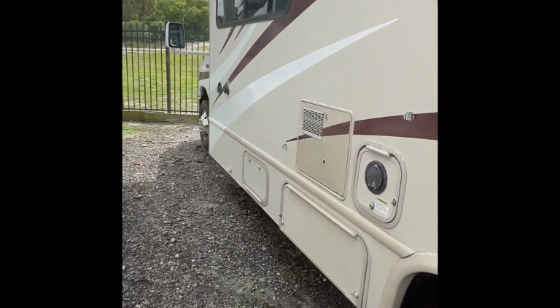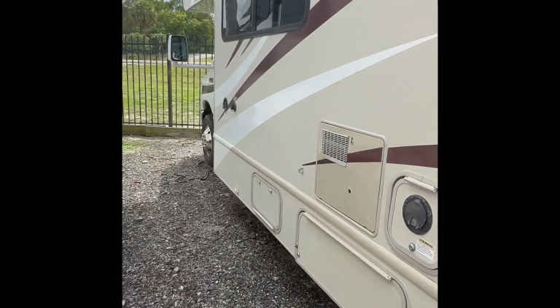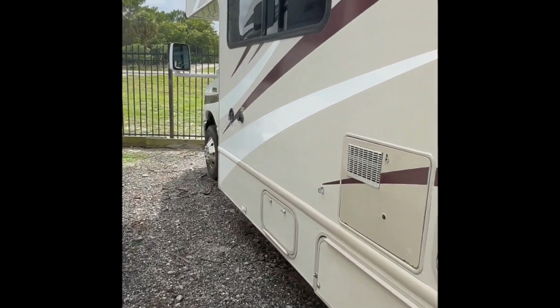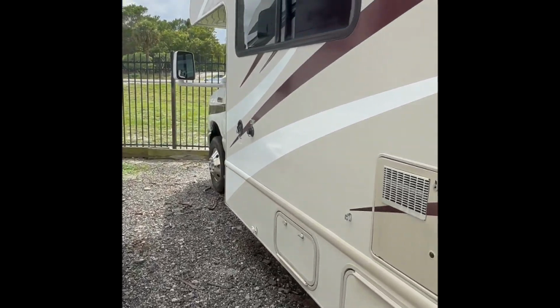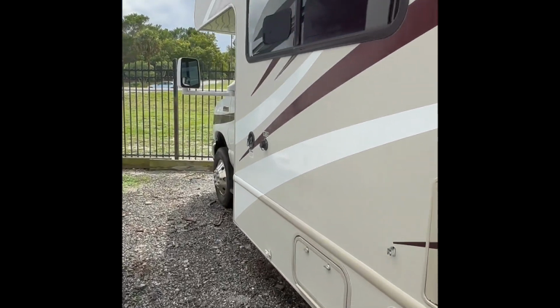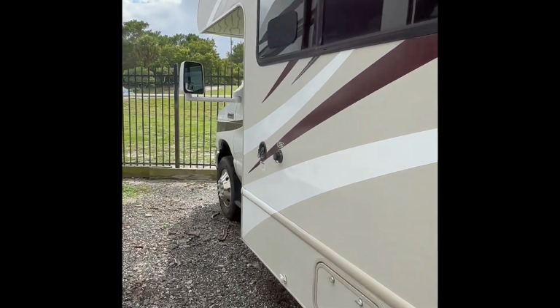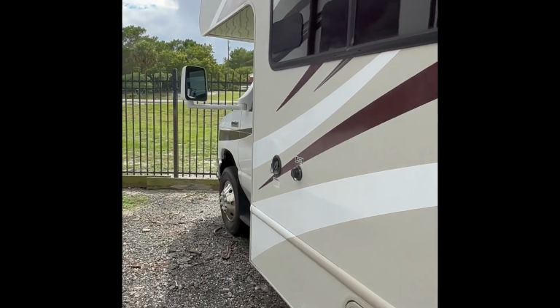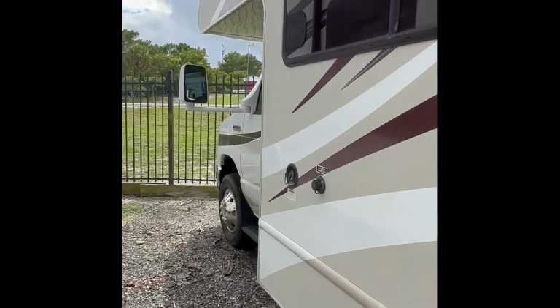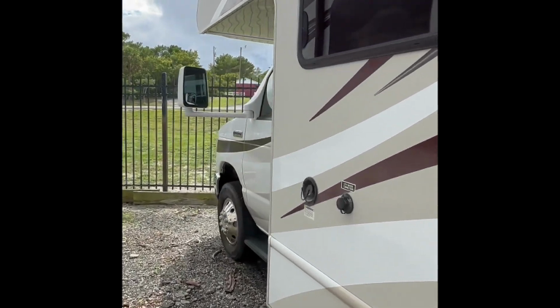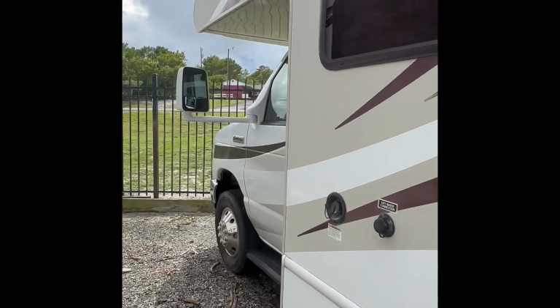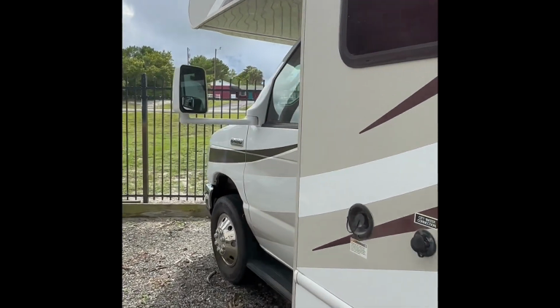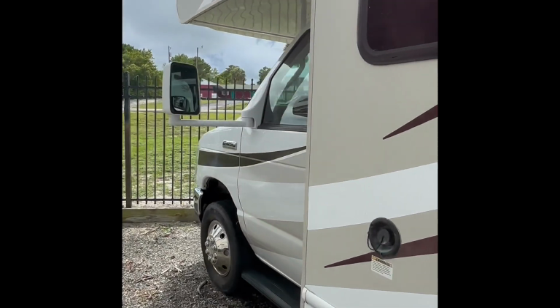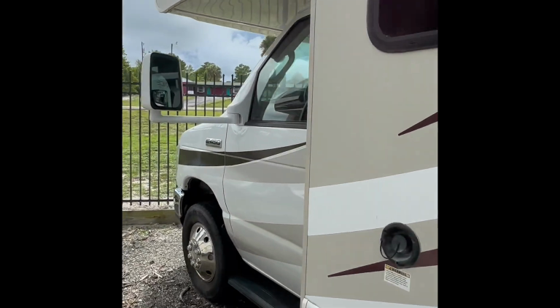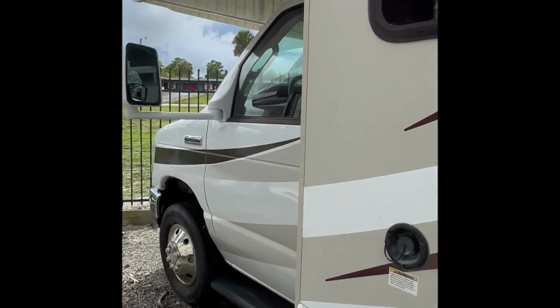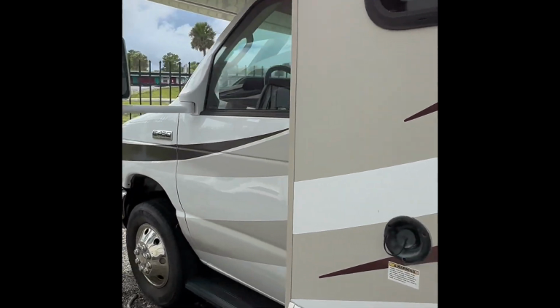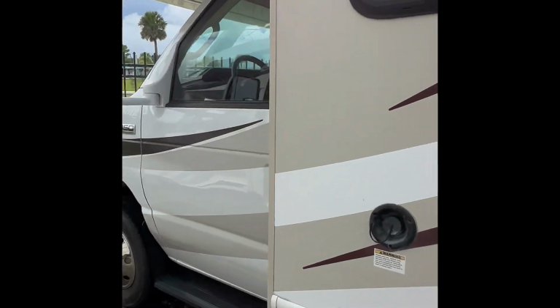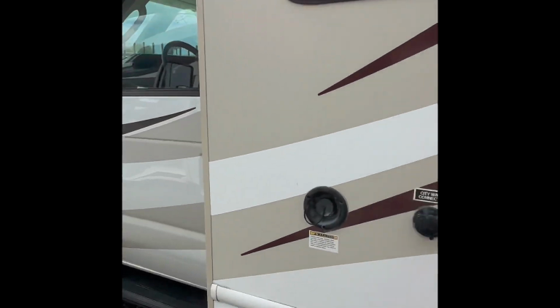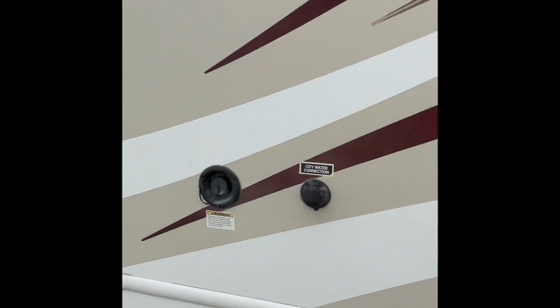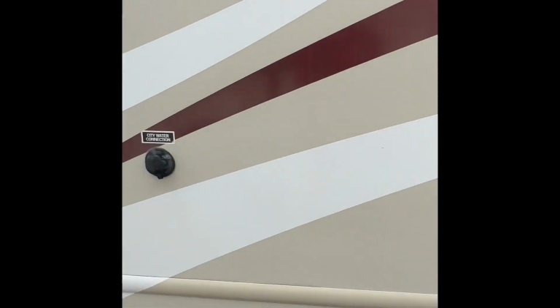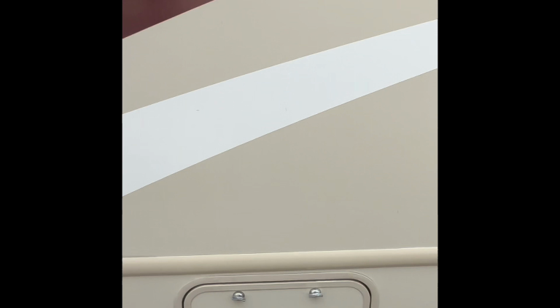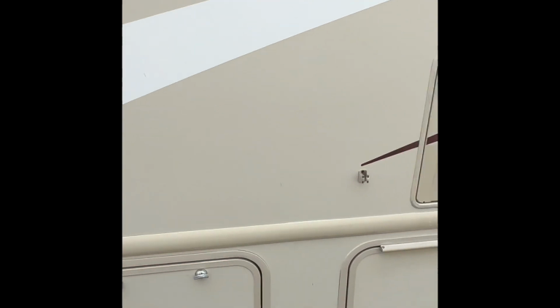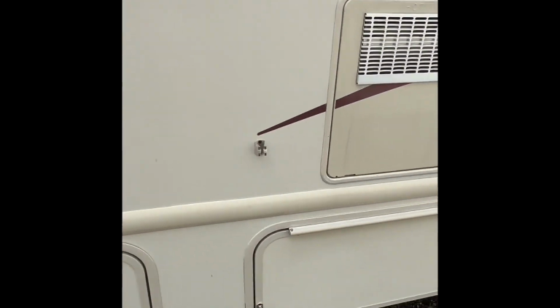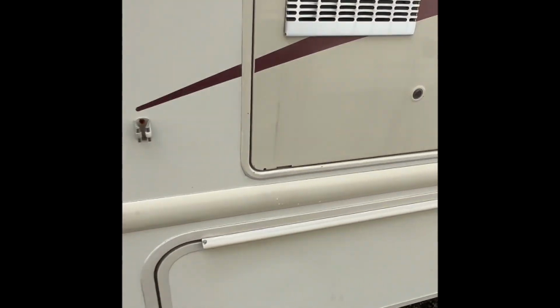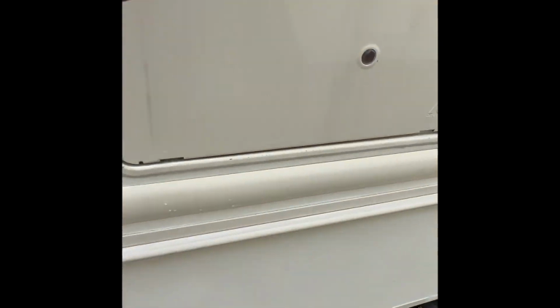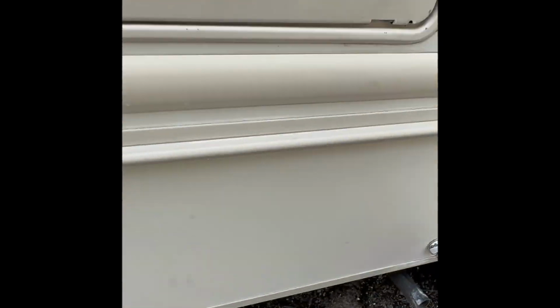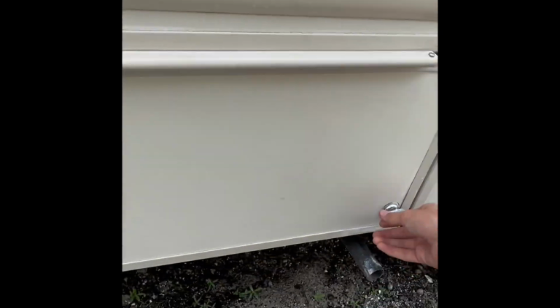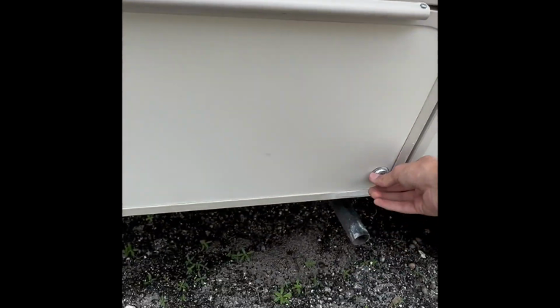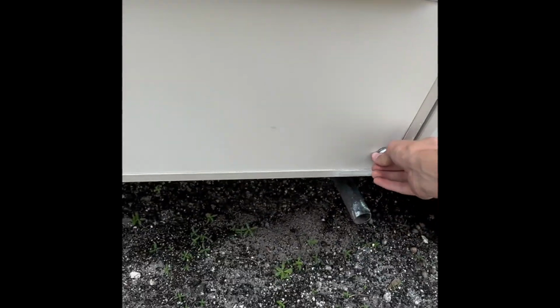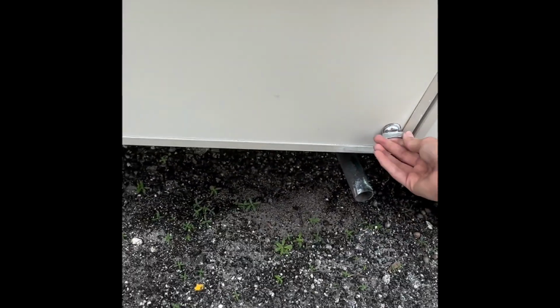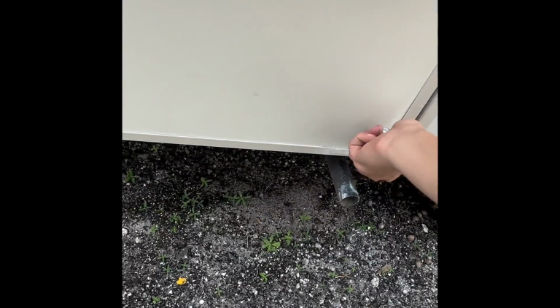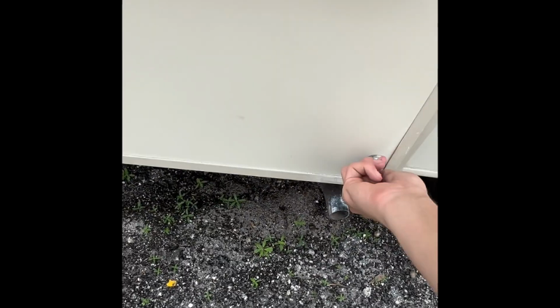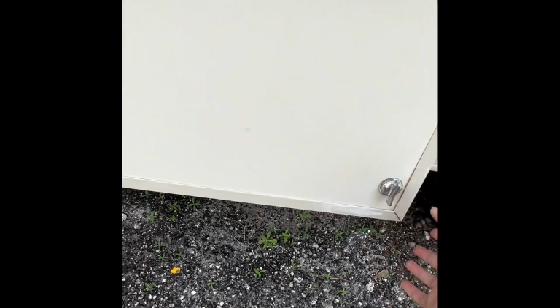I'll show you guys around the other side. This is where your generator is going to be.